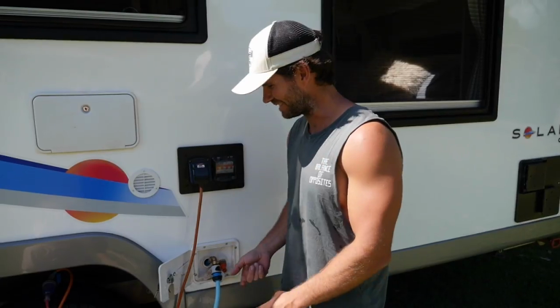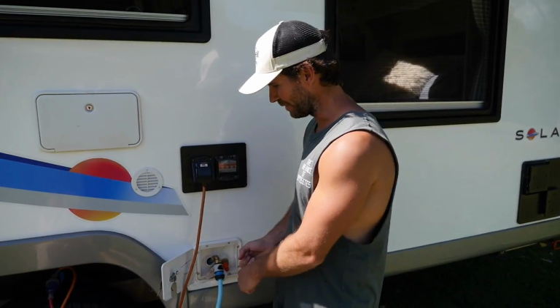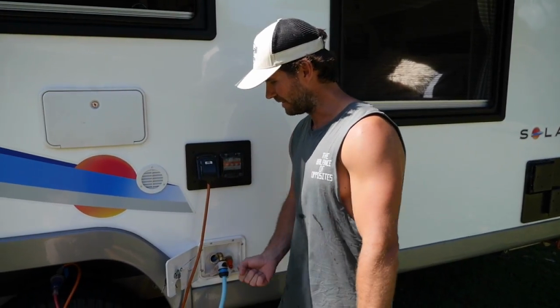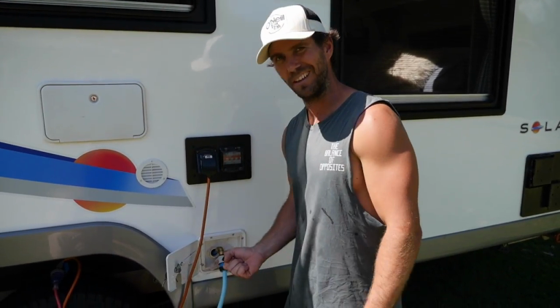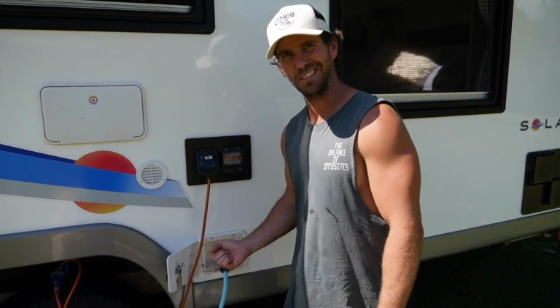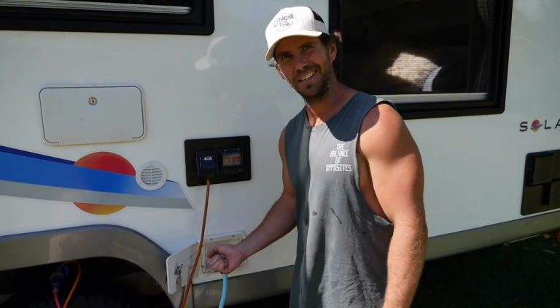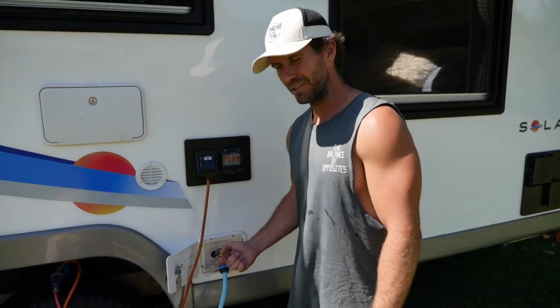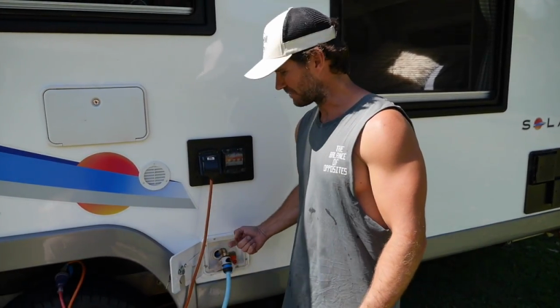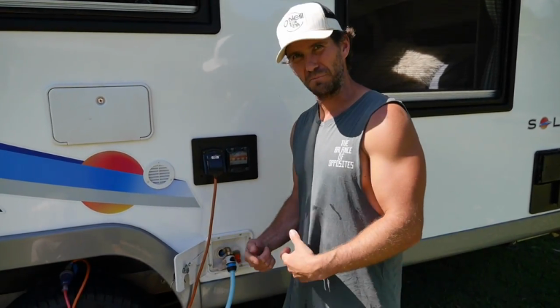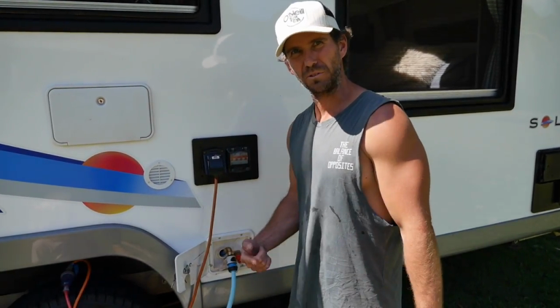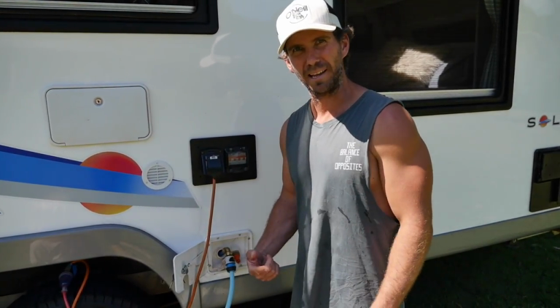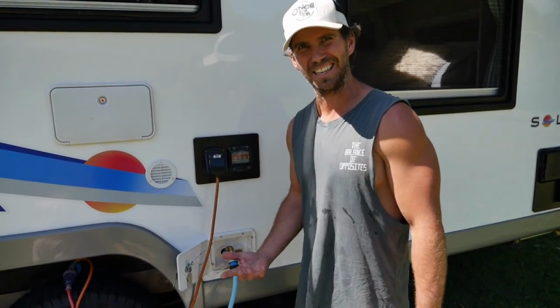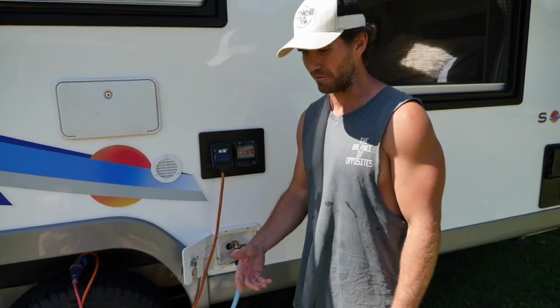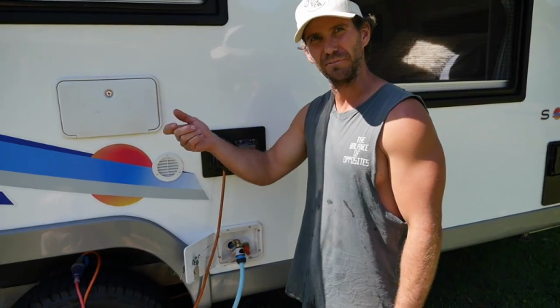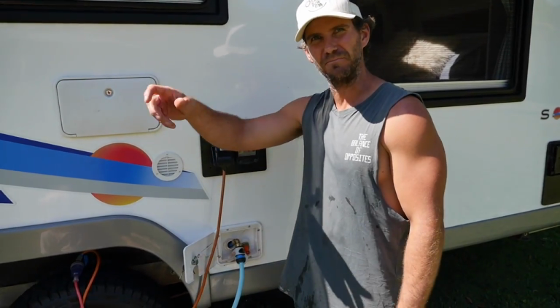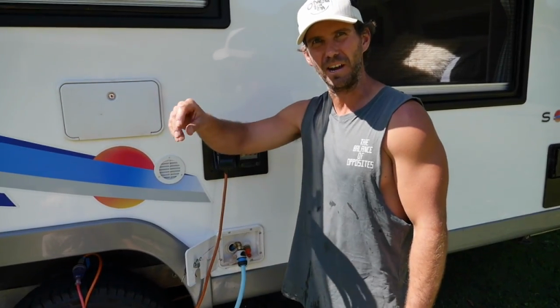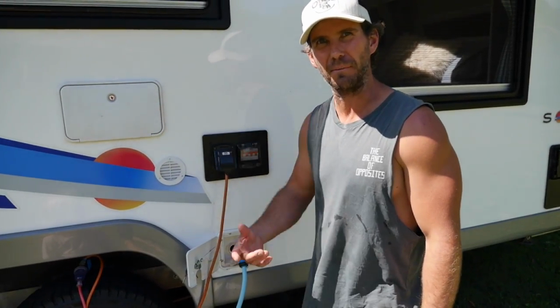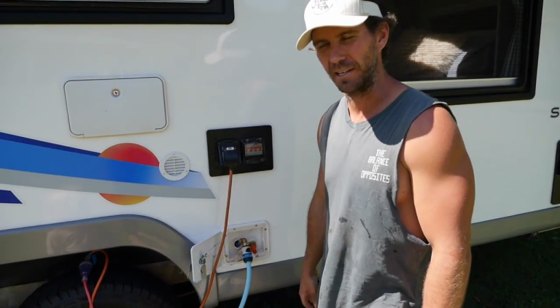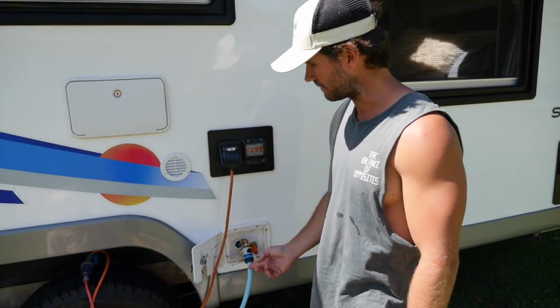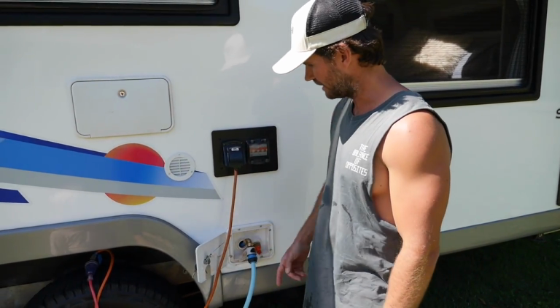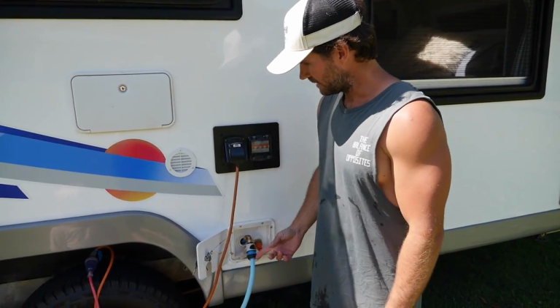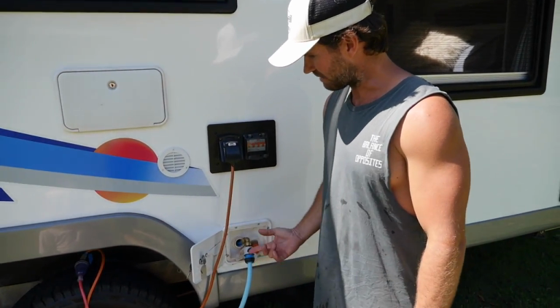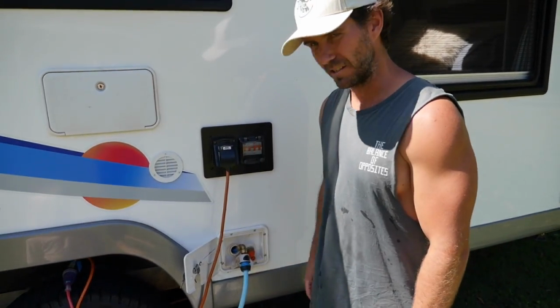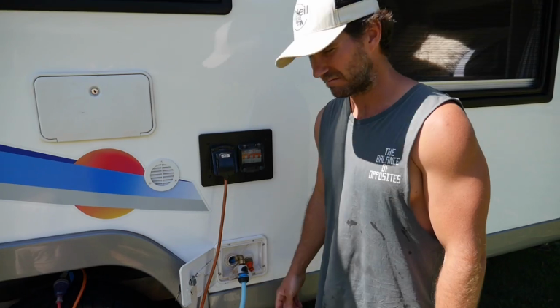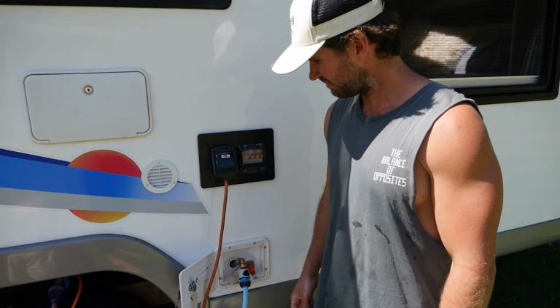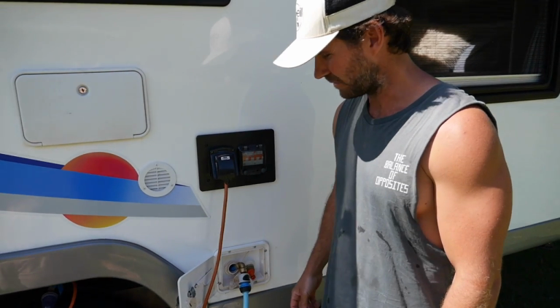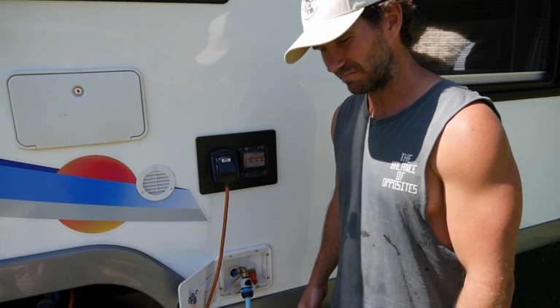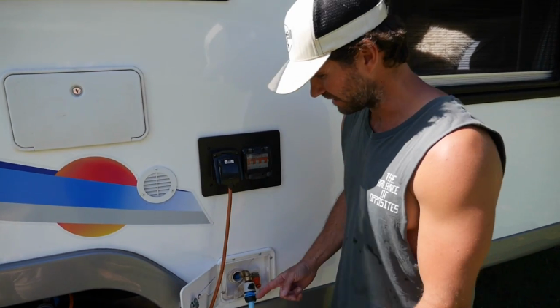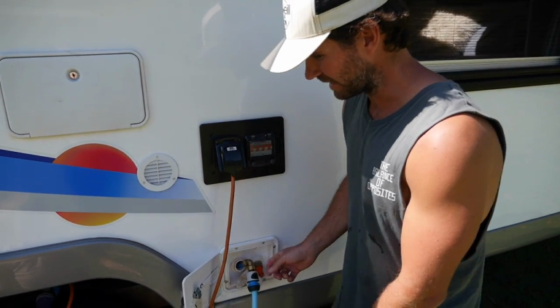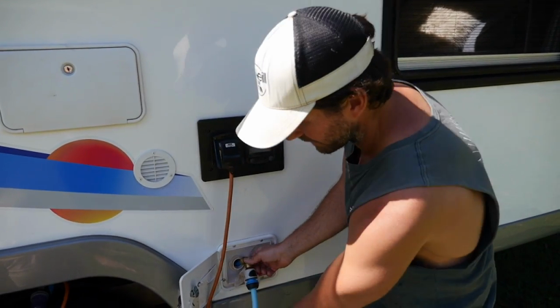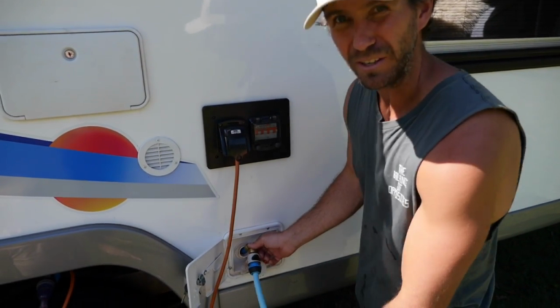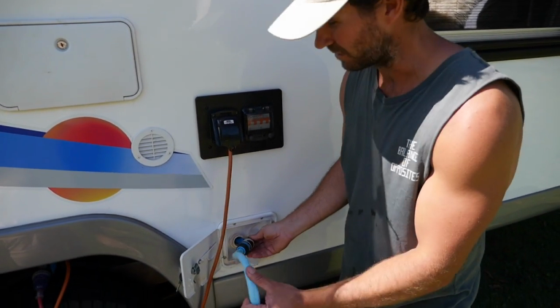The water tanks fill heaps quicker because it's not pushing water back out. If I just take it off and feed the hose in there, it always tries to force the water back out, takes forever, and you have to fuss around with the tap to try and get the pressure right. This just goes in, fills her up, and I don't have to take this hose fitting off all the time.